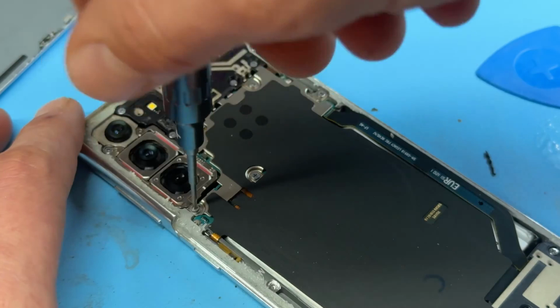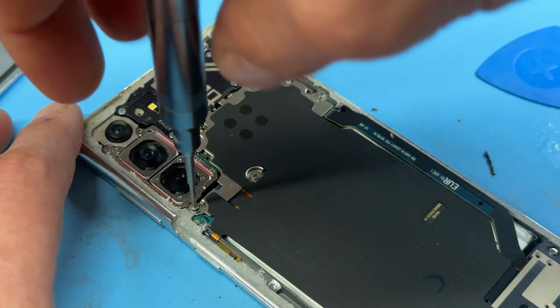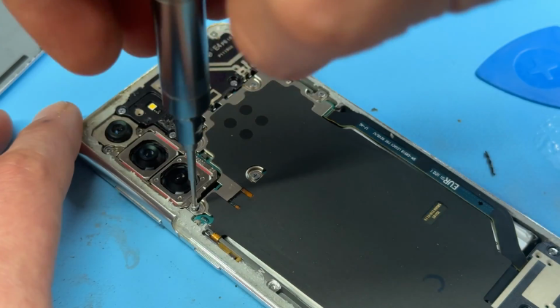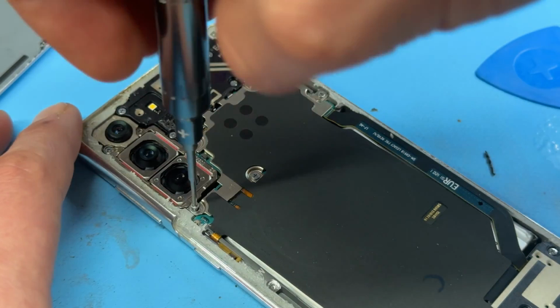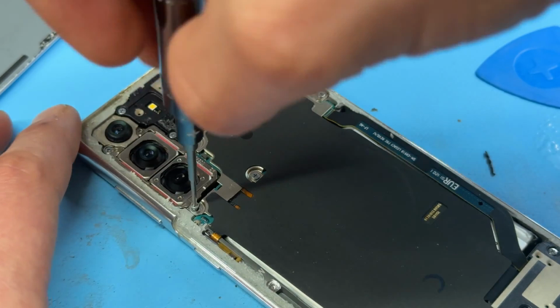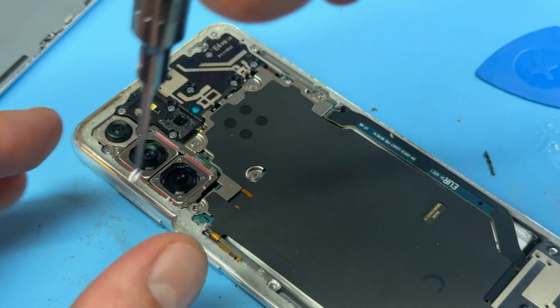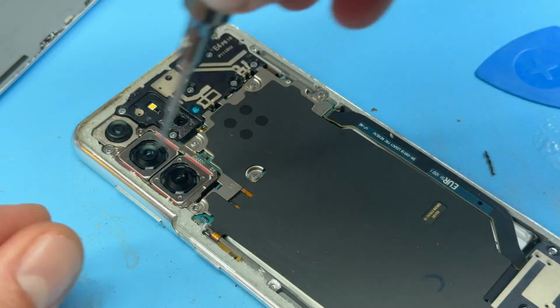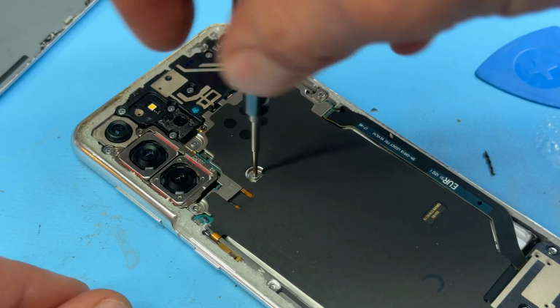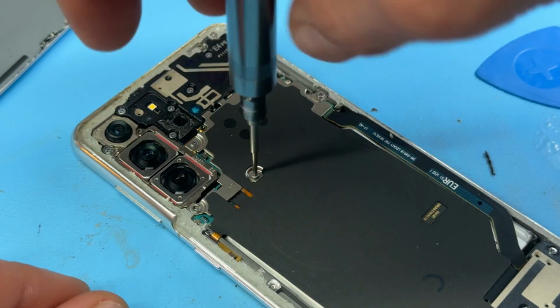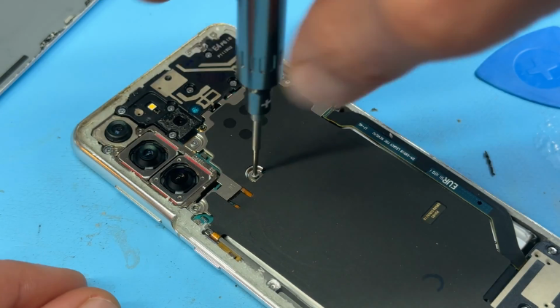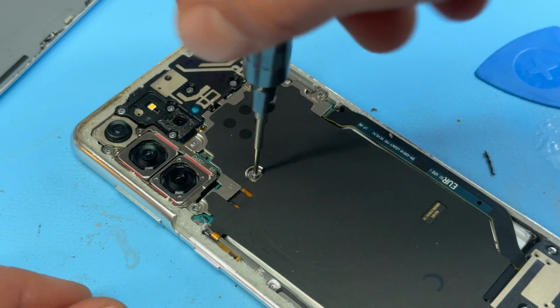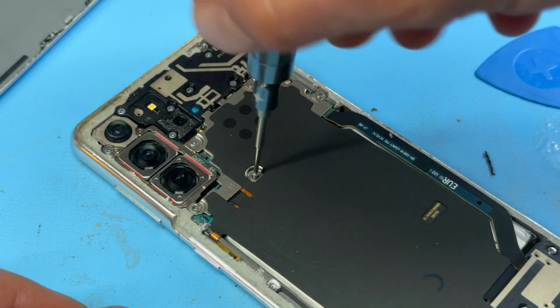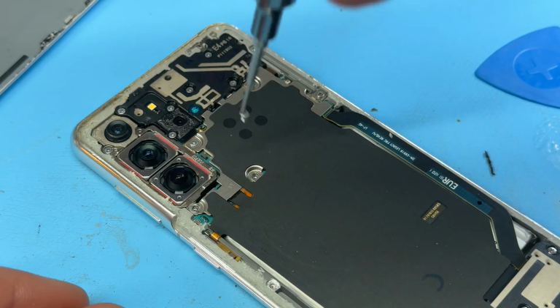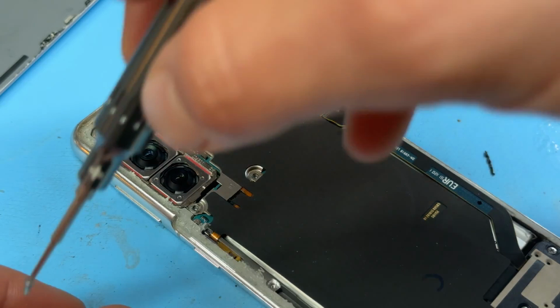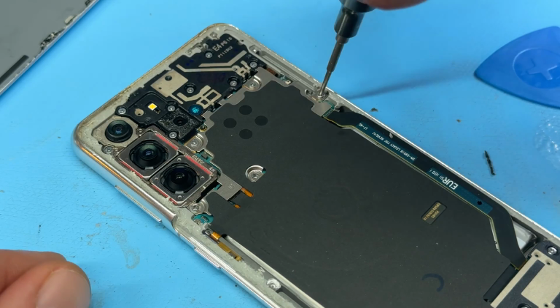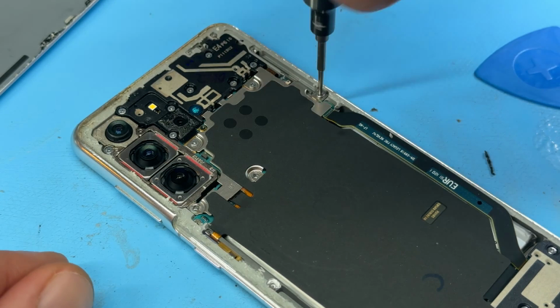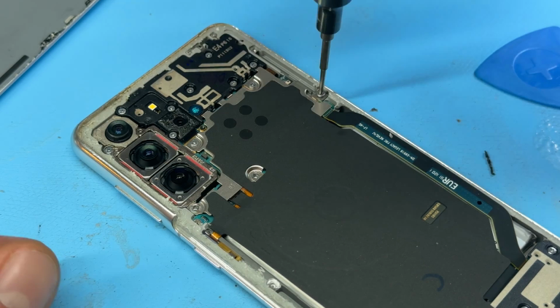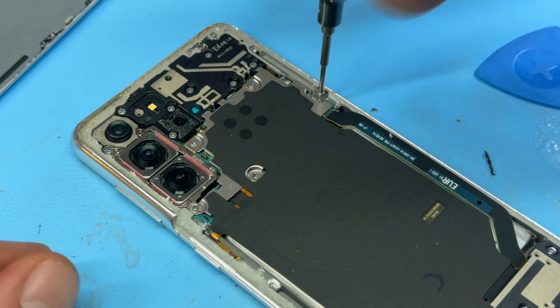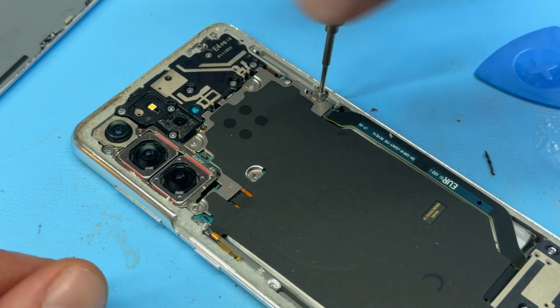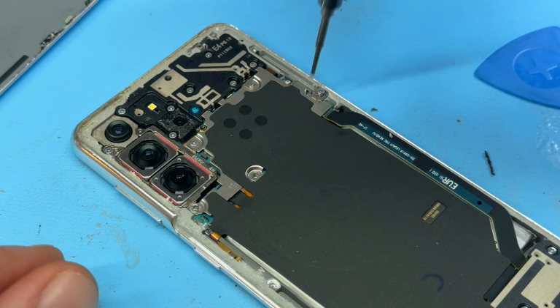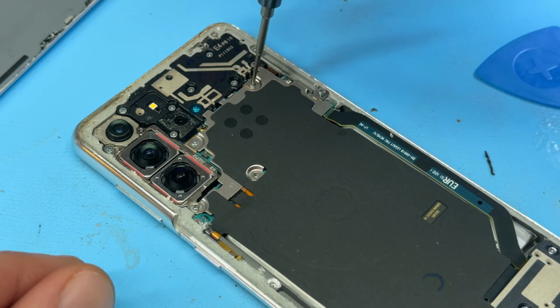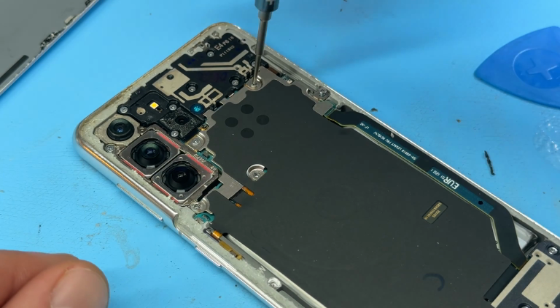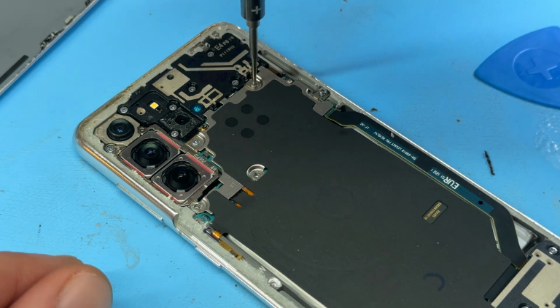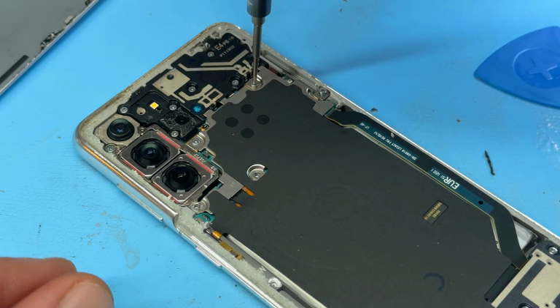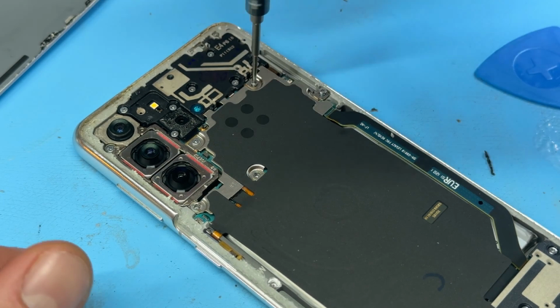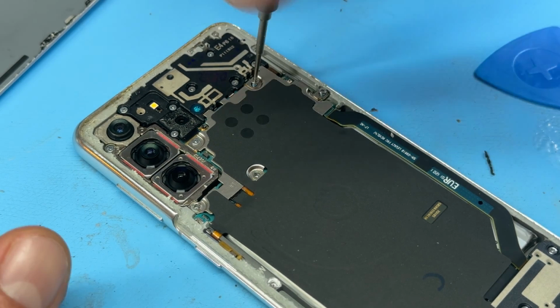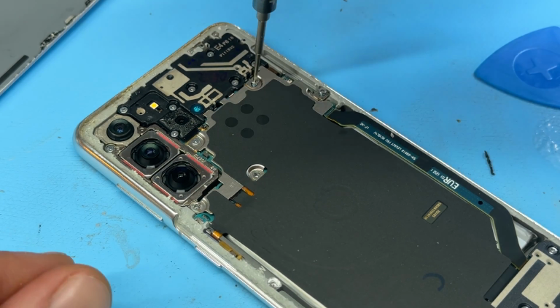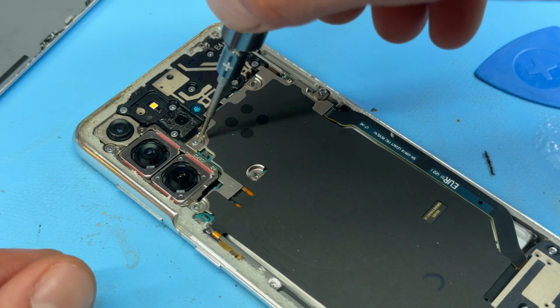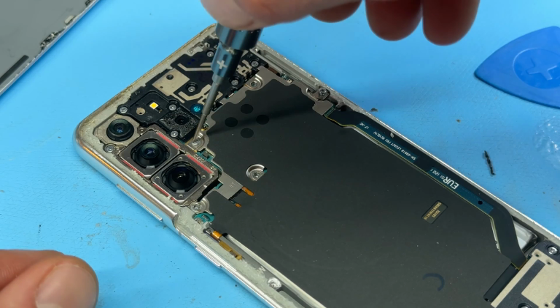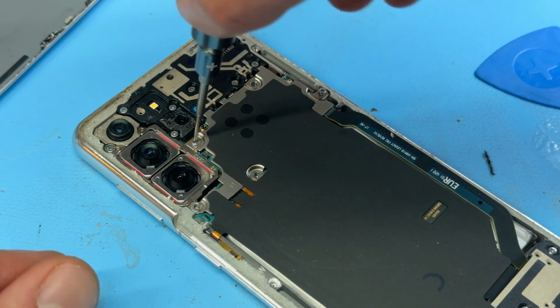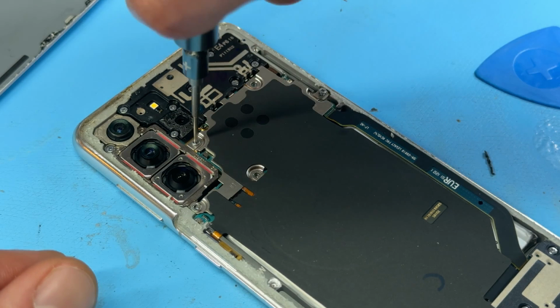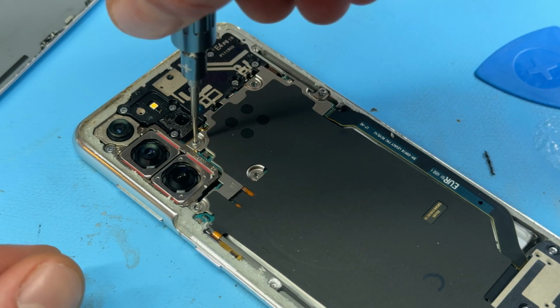Now that we're inside the phone we're going to remove these five crosshead screws that hold down the metal shield on the back cover. Don't worry too much about mixing up the screws whilst you're removing them because they are all the same size.